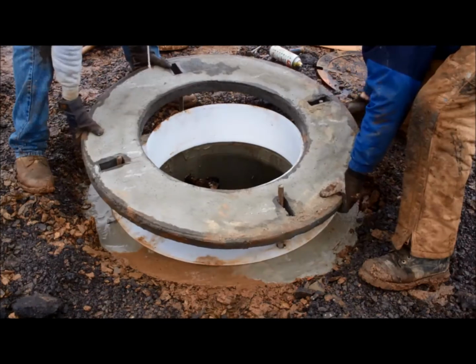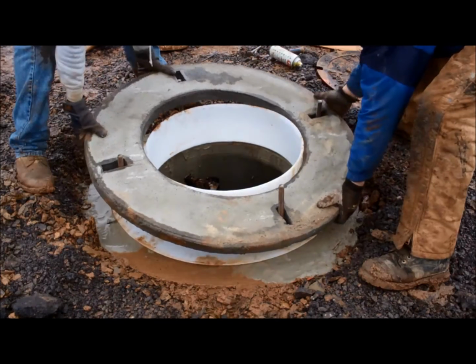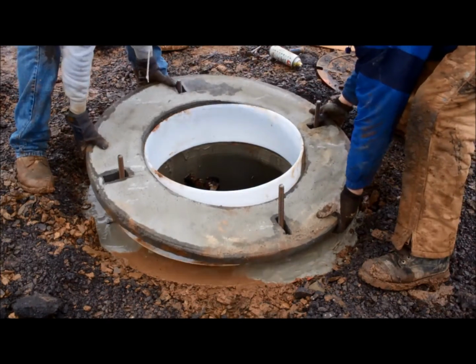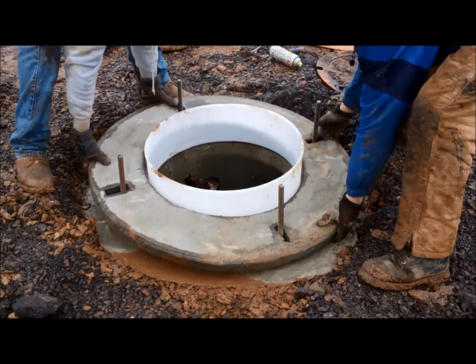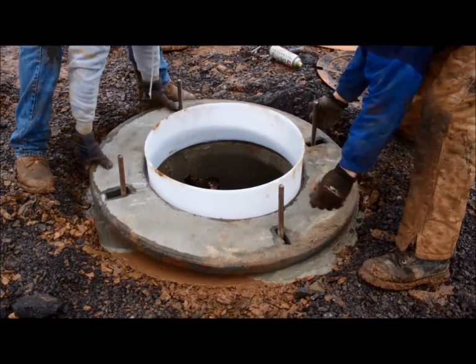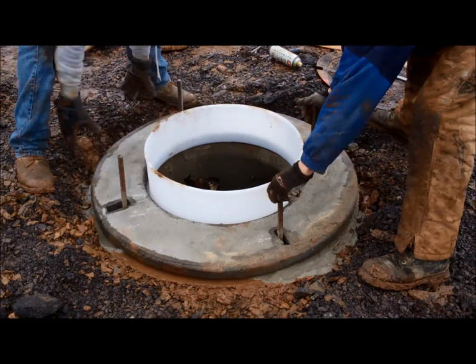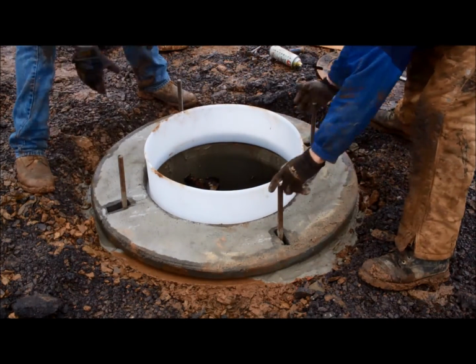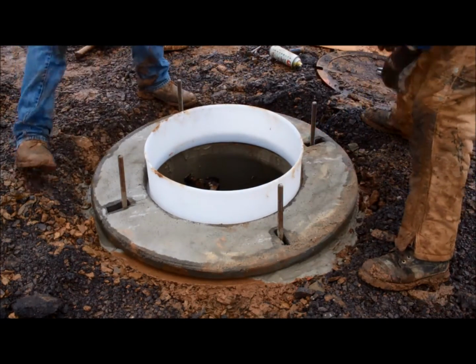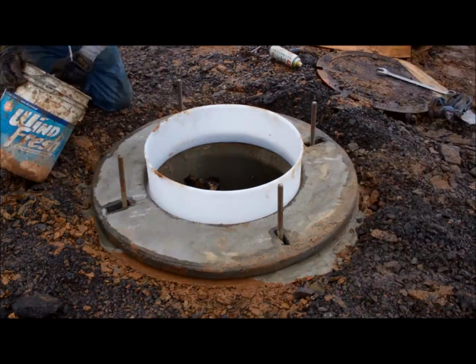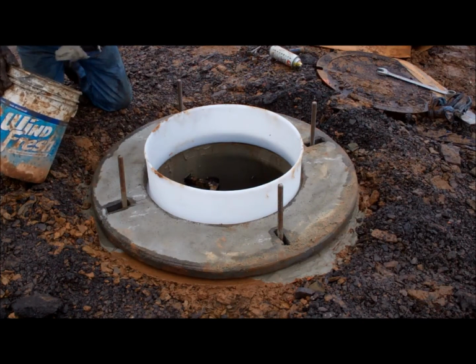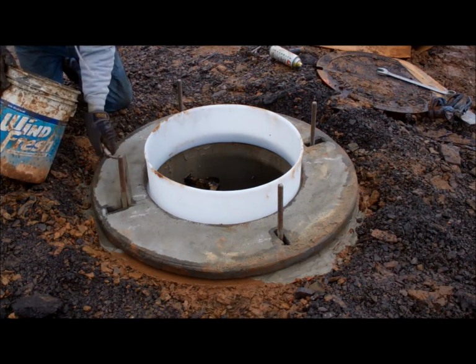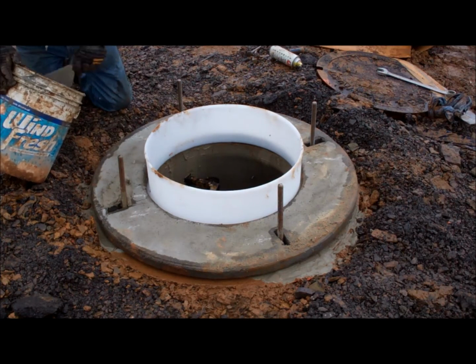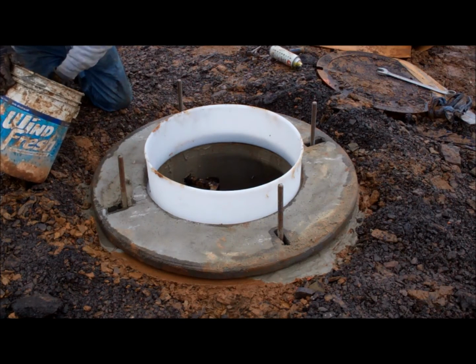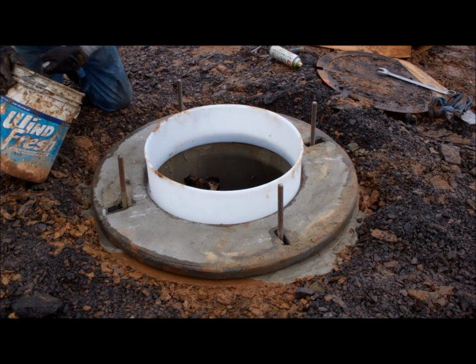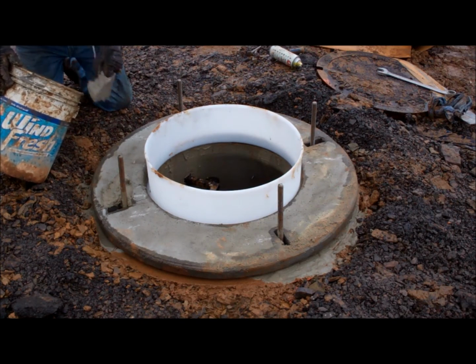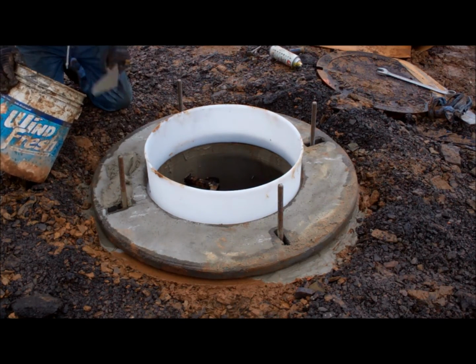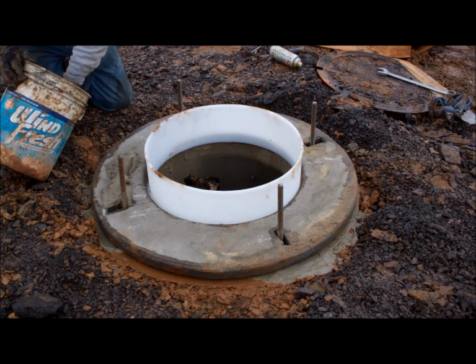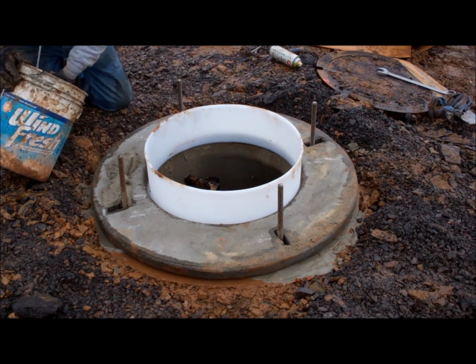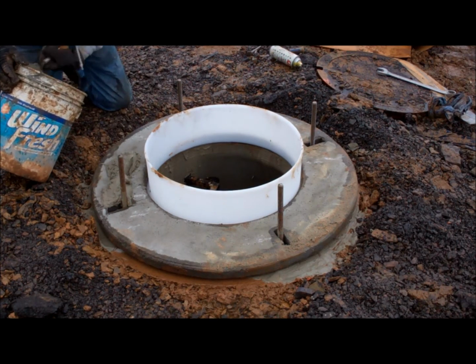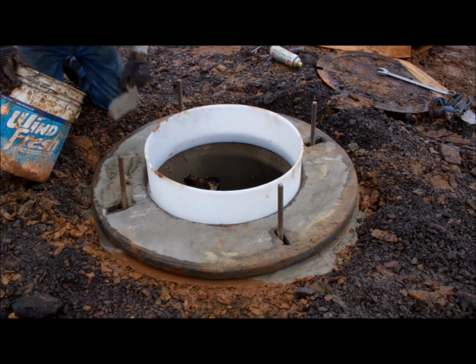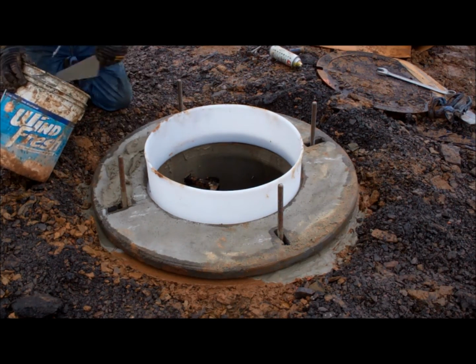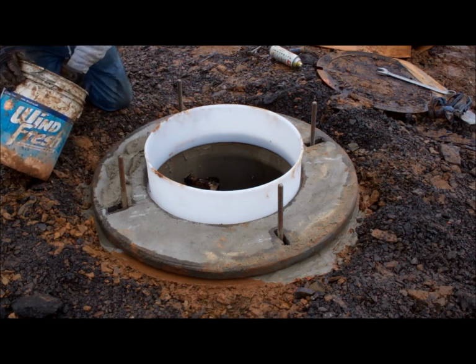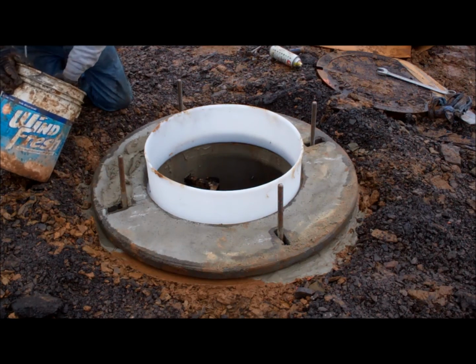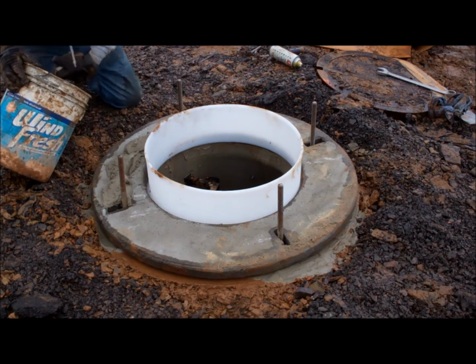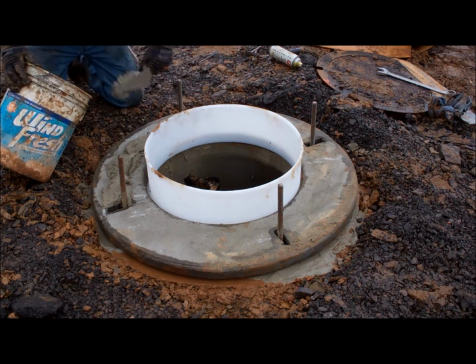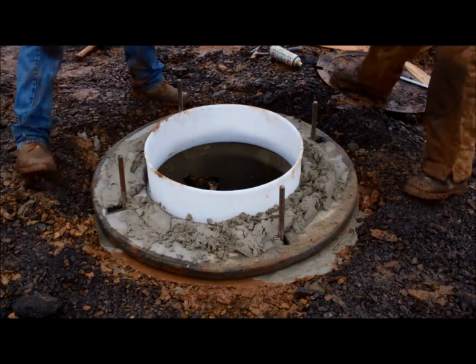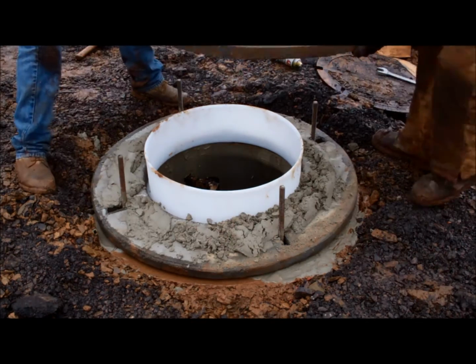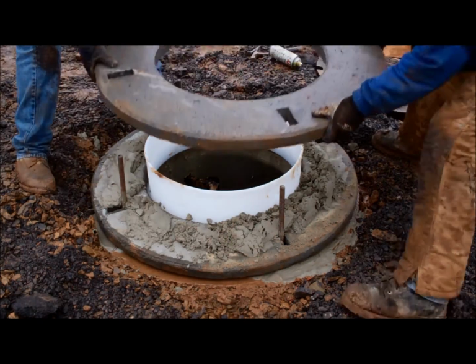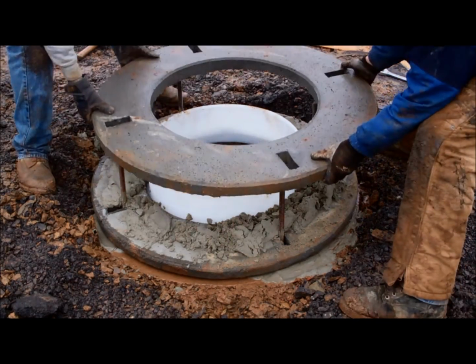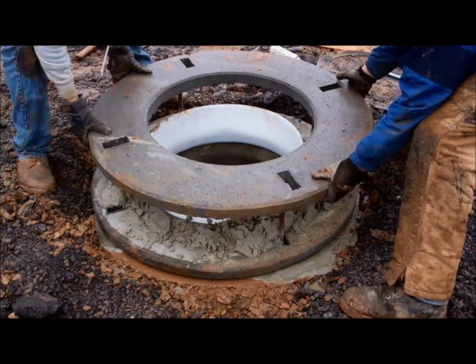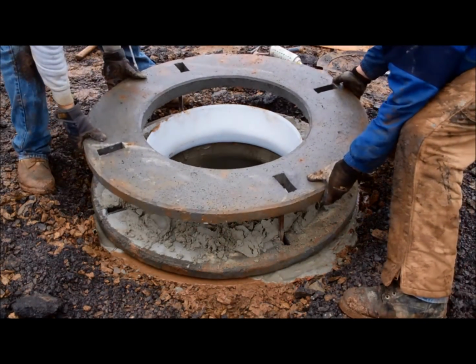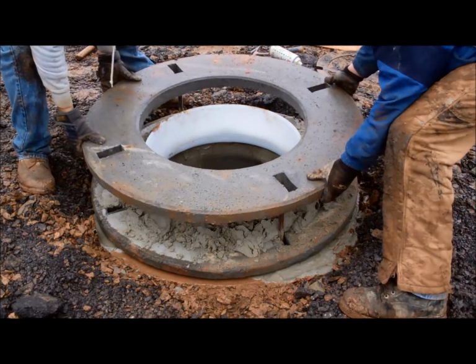Place the grade rings in position. This particular contractor chose to add mortar between each one and around the bolt openings, but it is not necessary to keep water out of the manhole — the water lock does that.